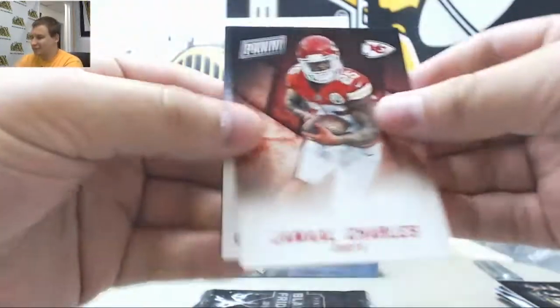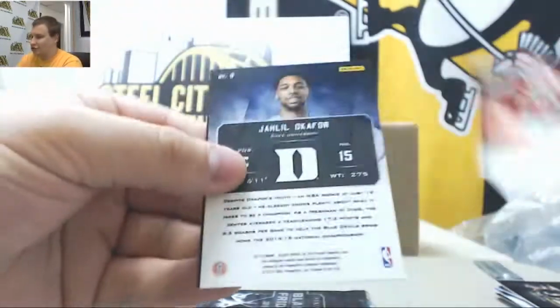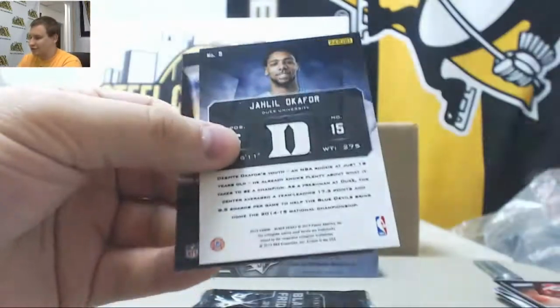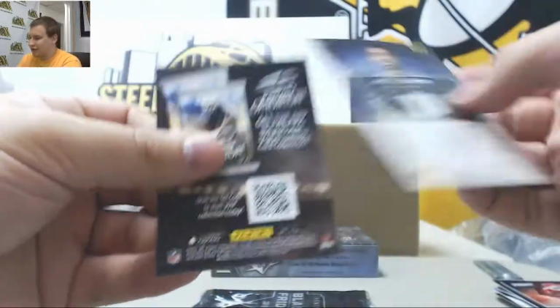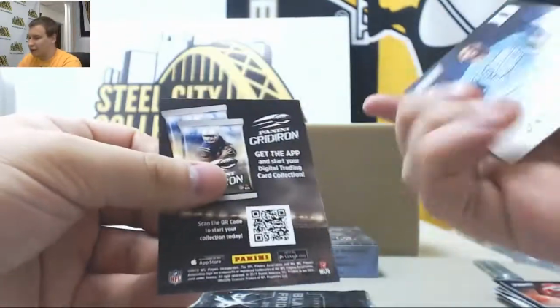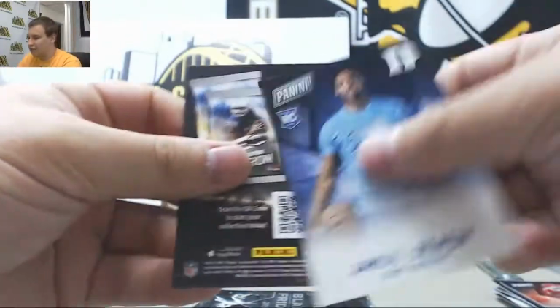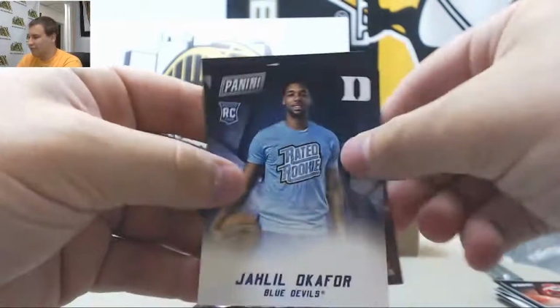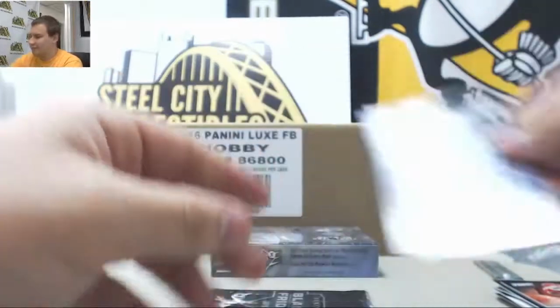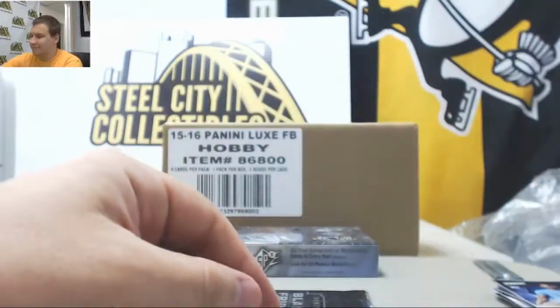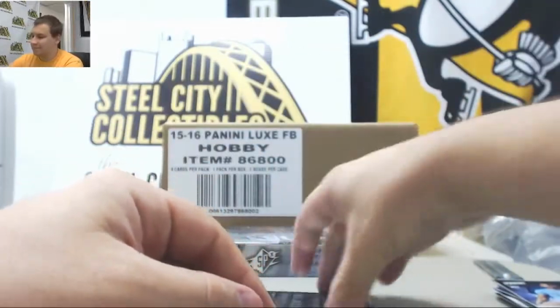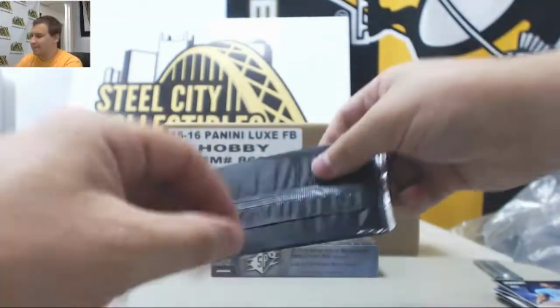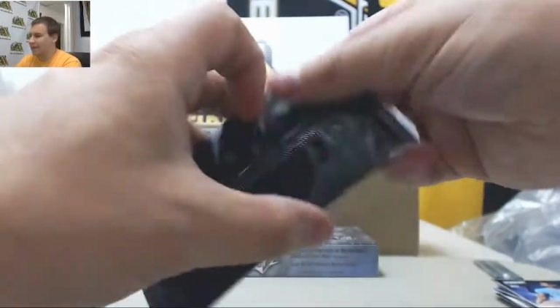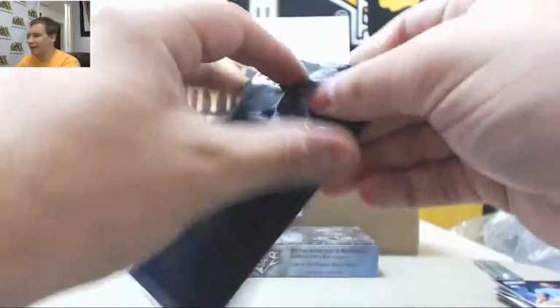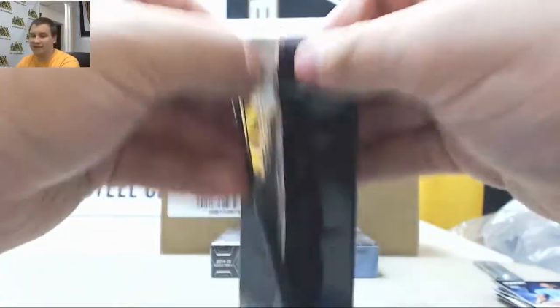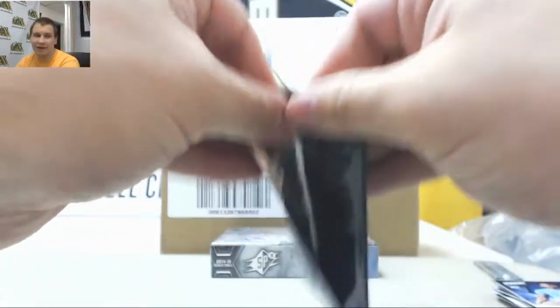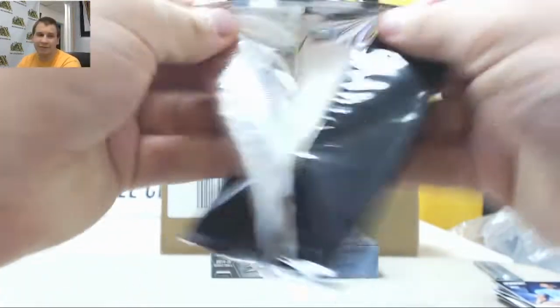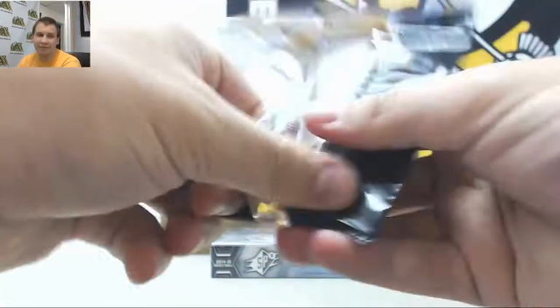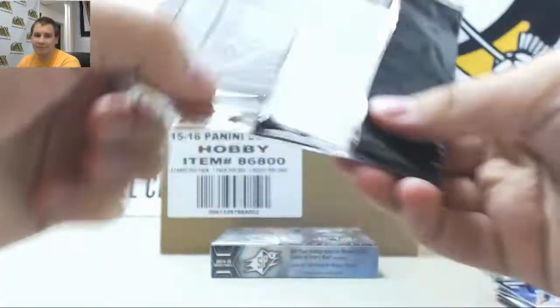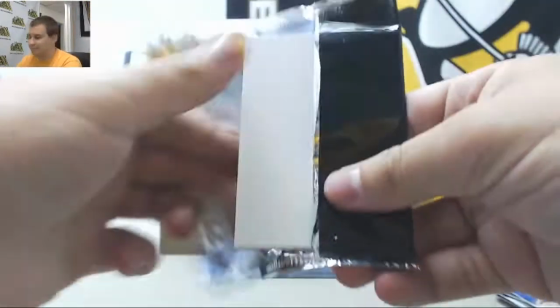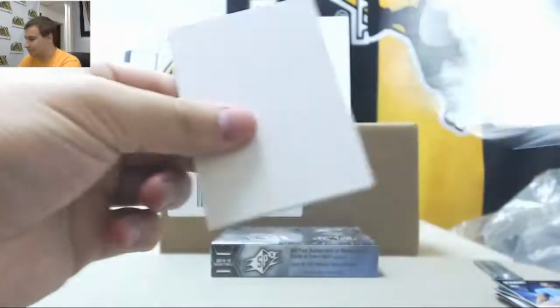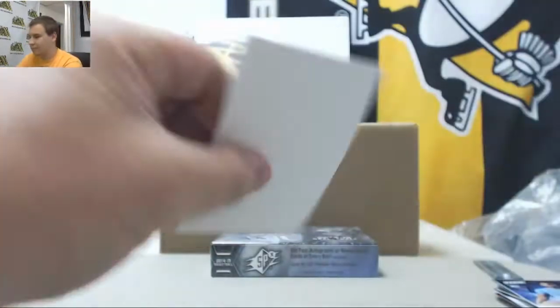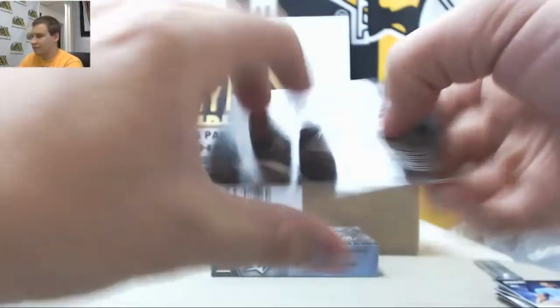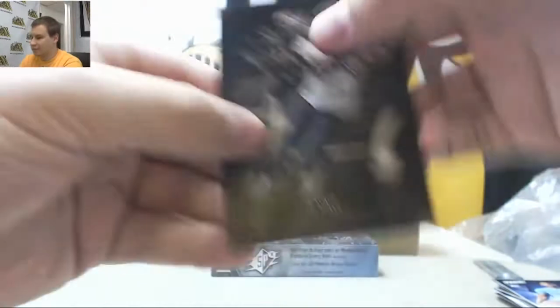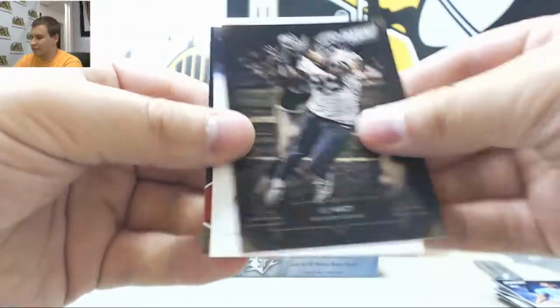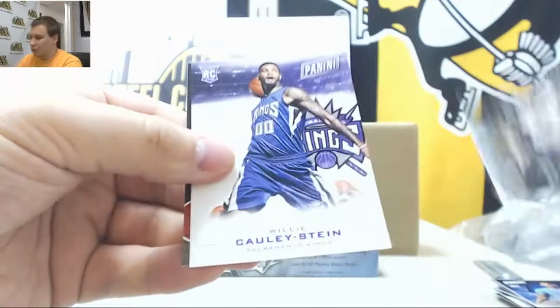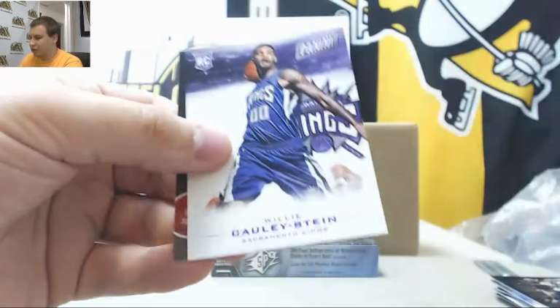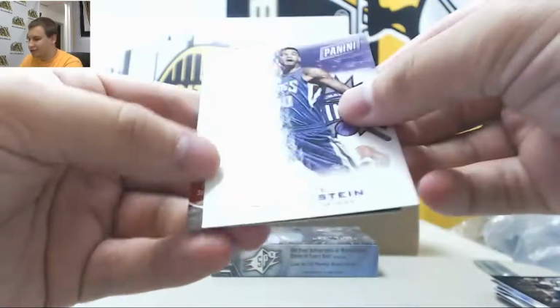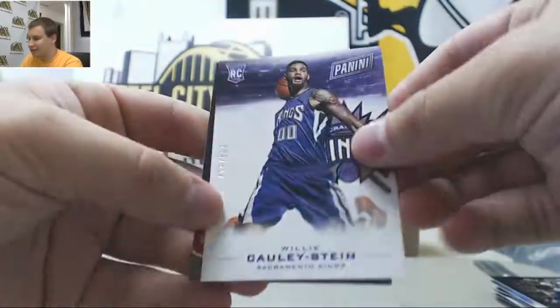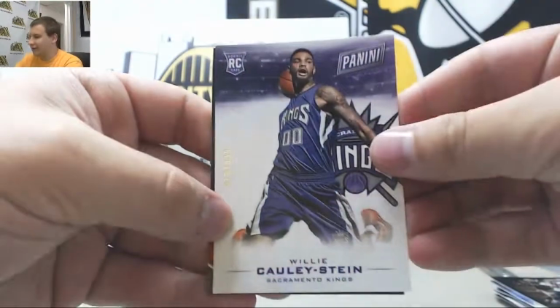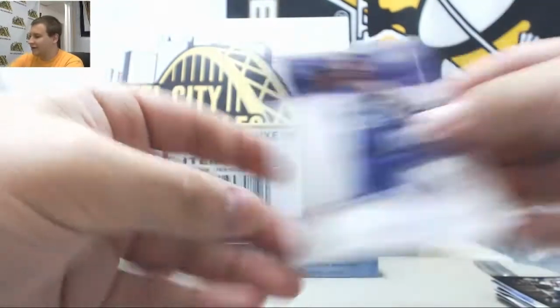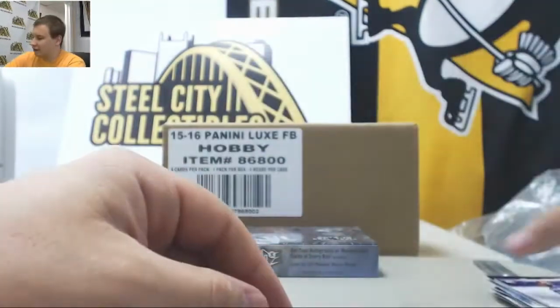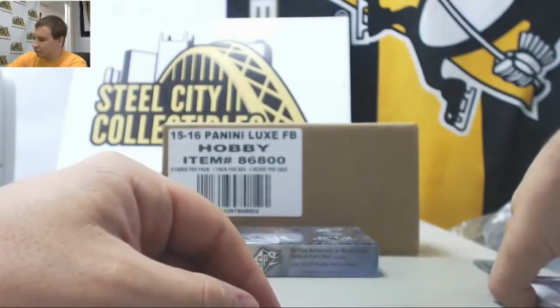Charles and Okafor Rookie. And last pack here — Willie Cauley-Stein, $5.99, Rookie.